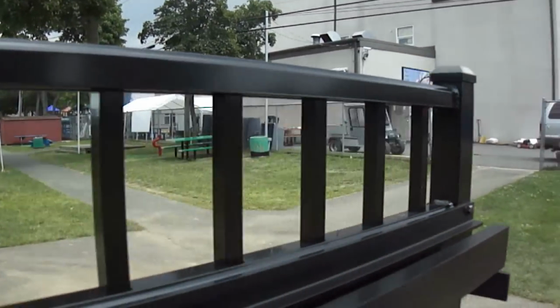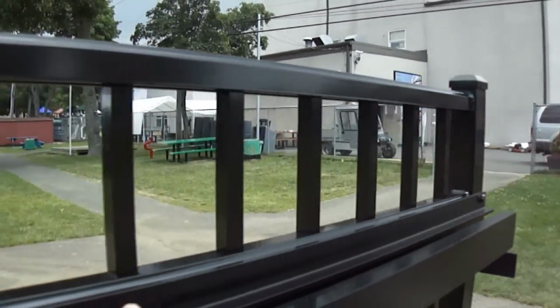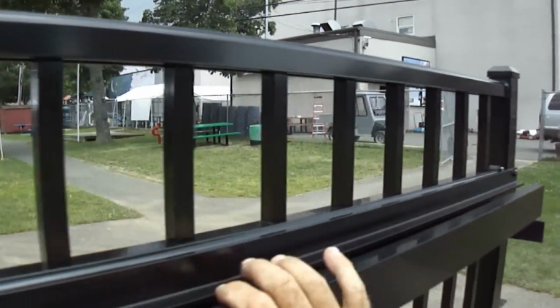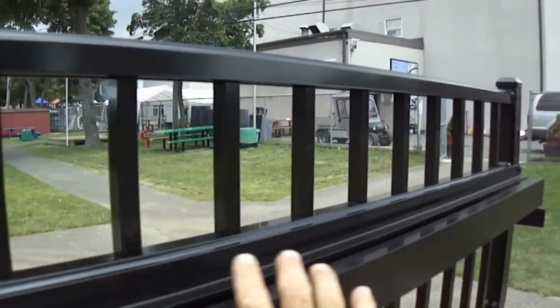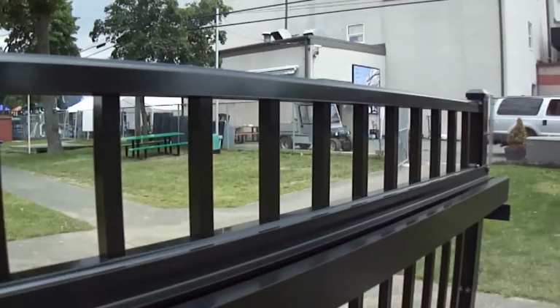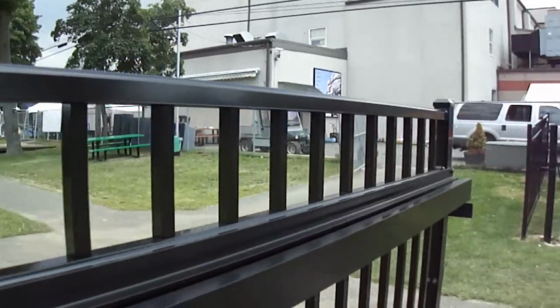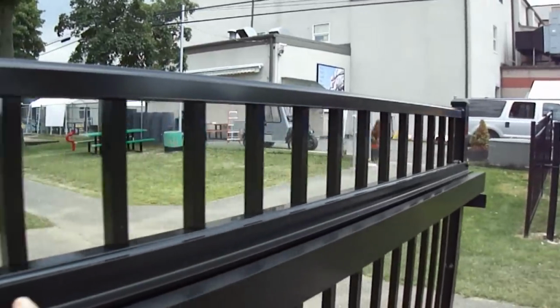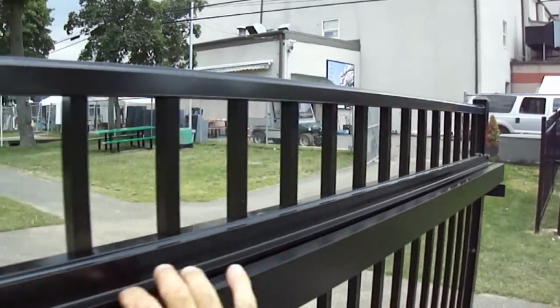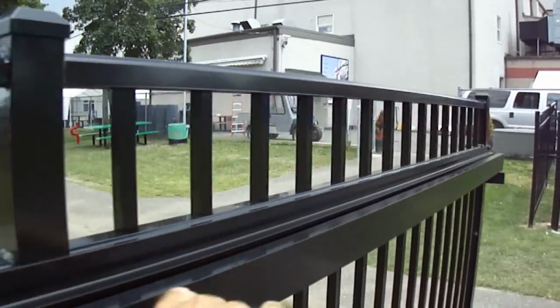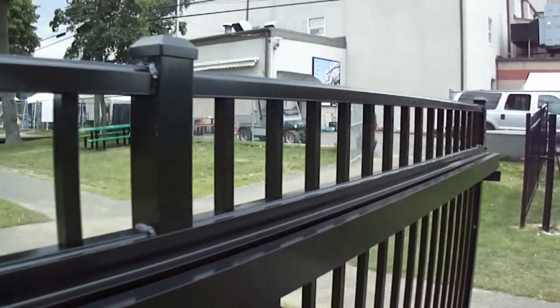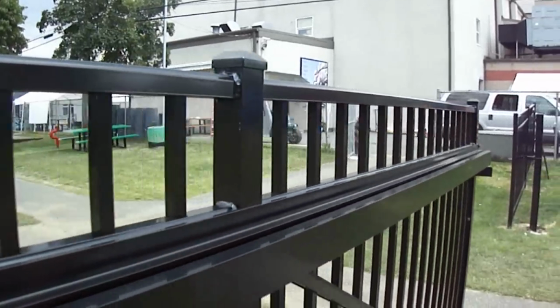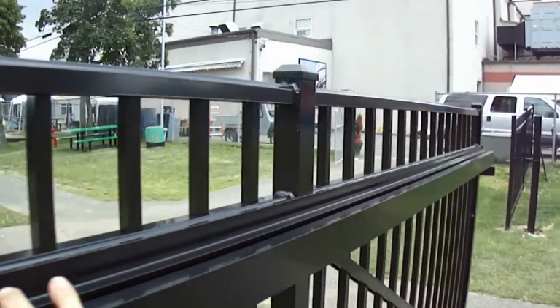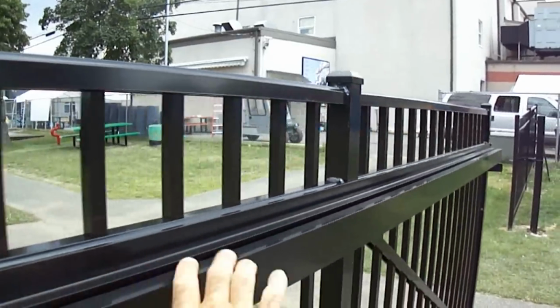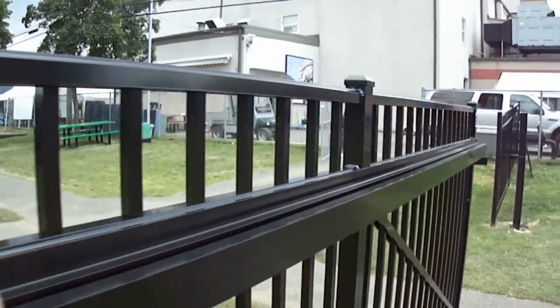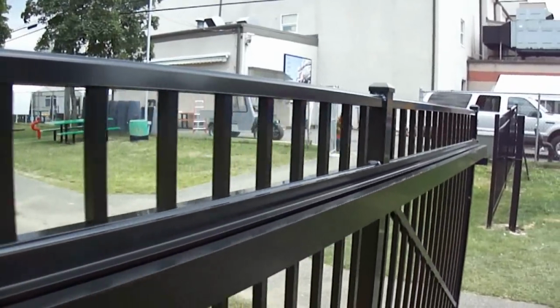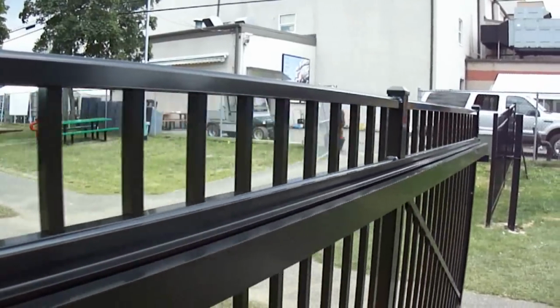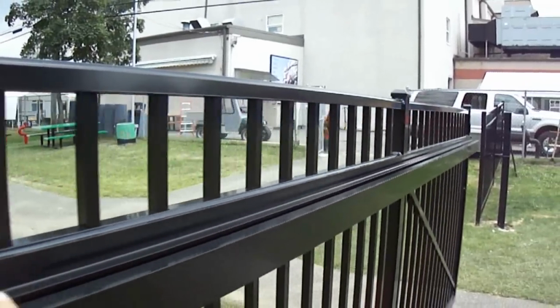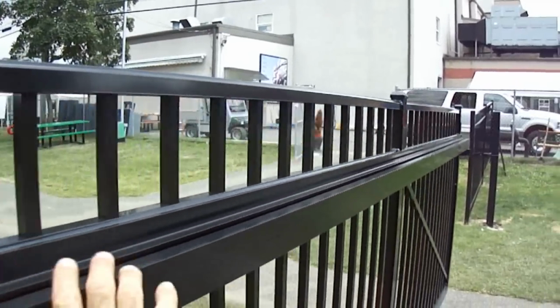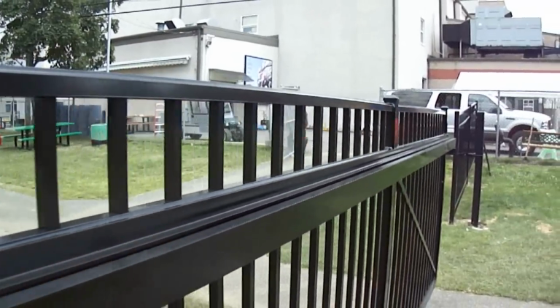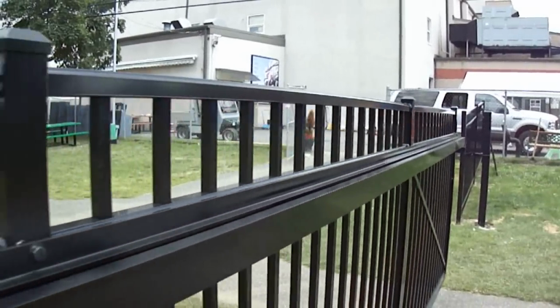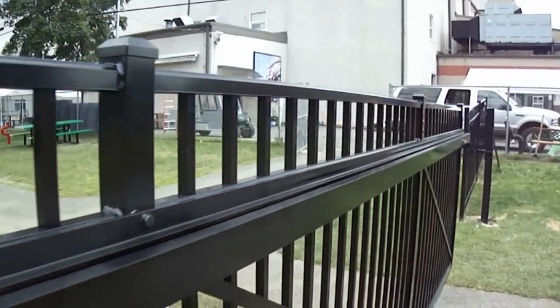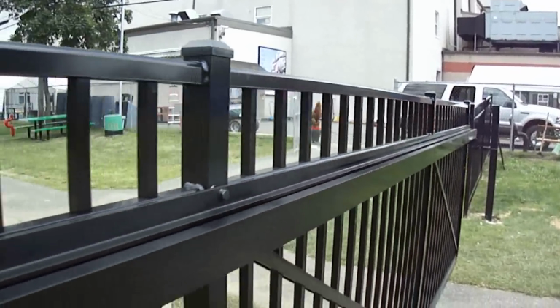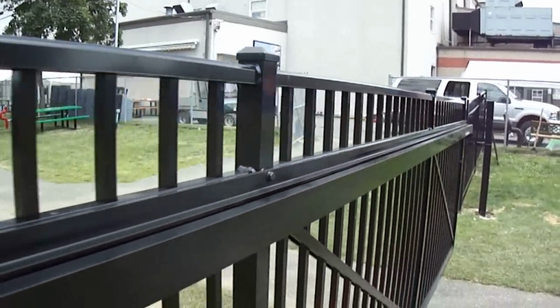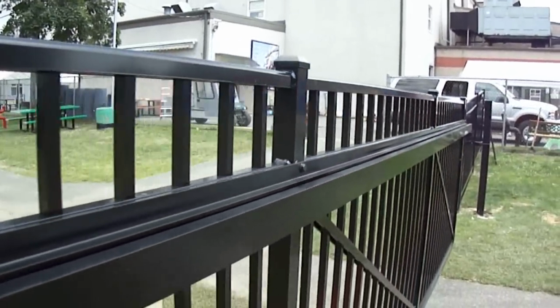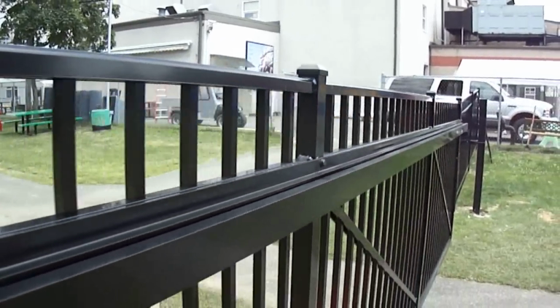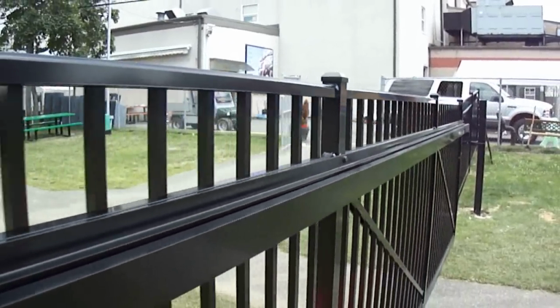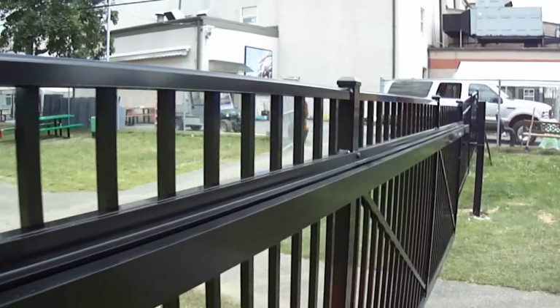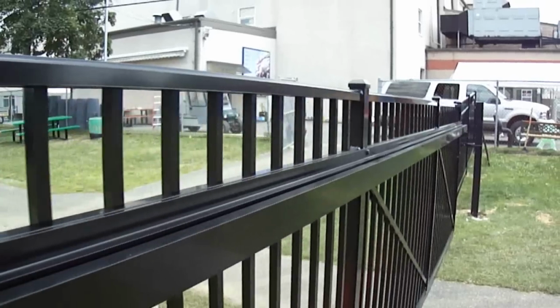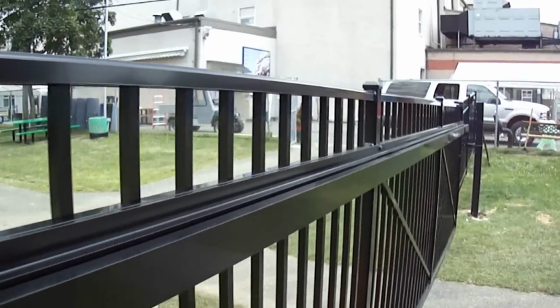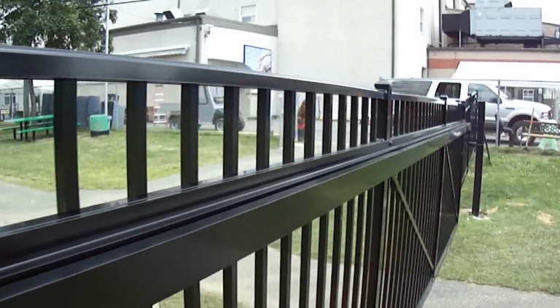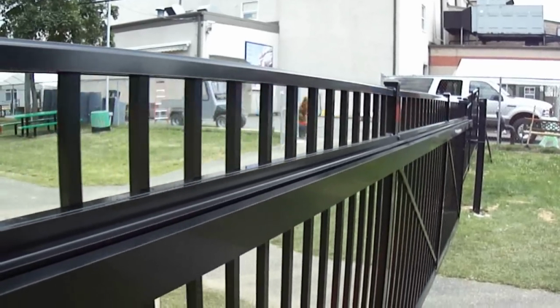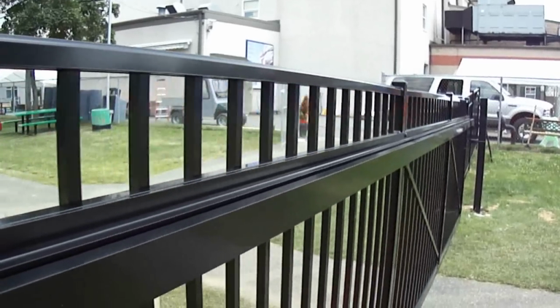If you need a gate that works as nice as this one, you should give us a call. 1-877-FENCE-LI. Thank you.